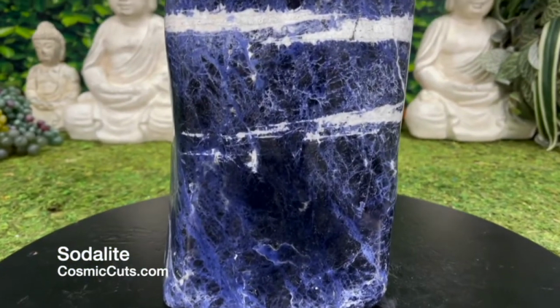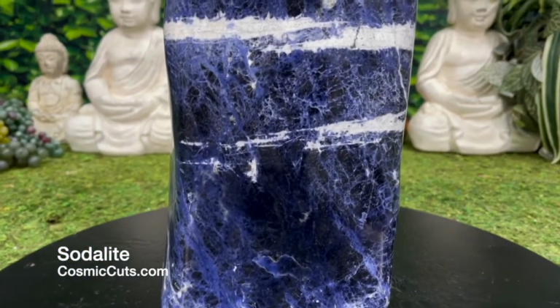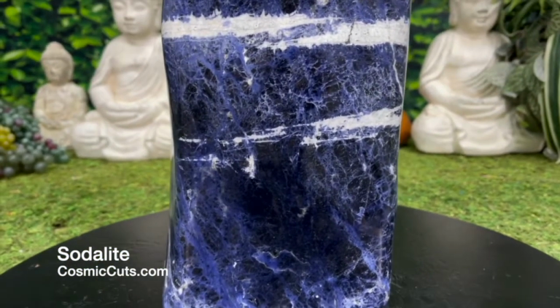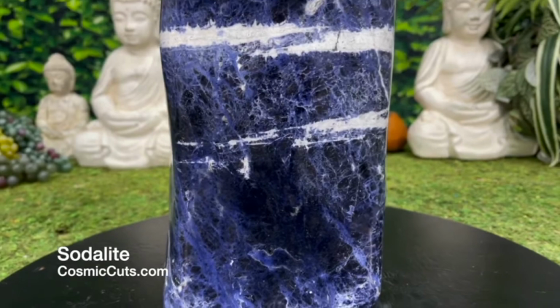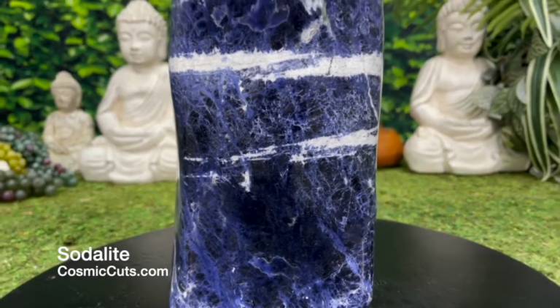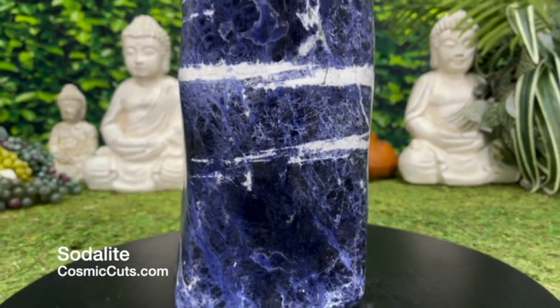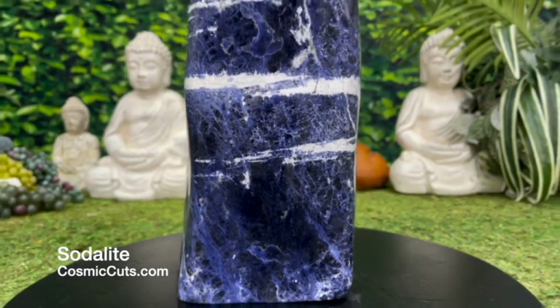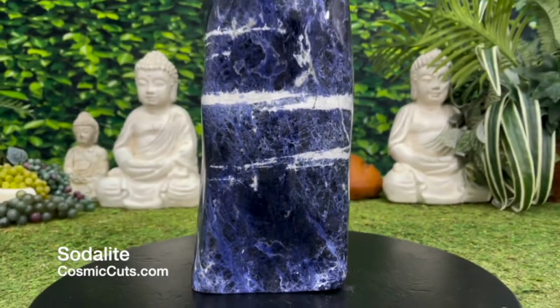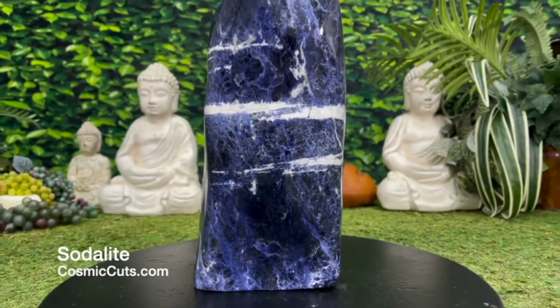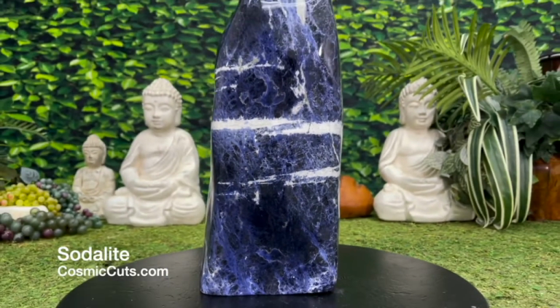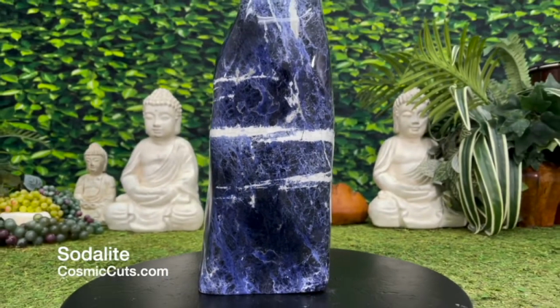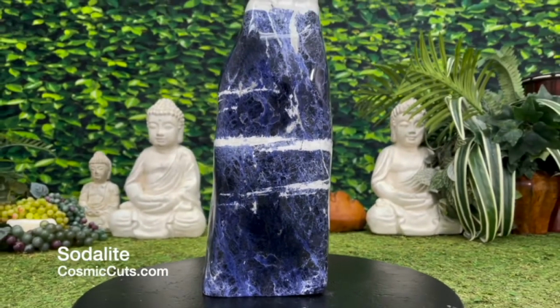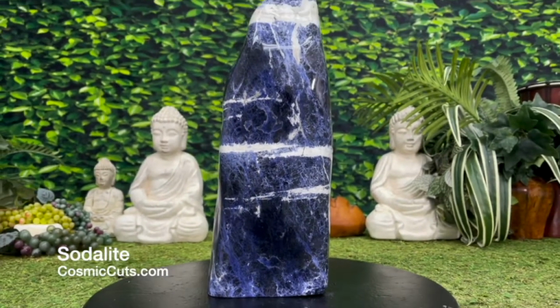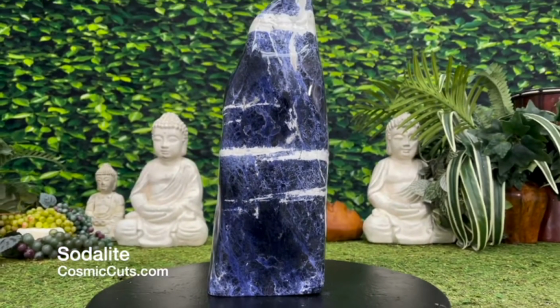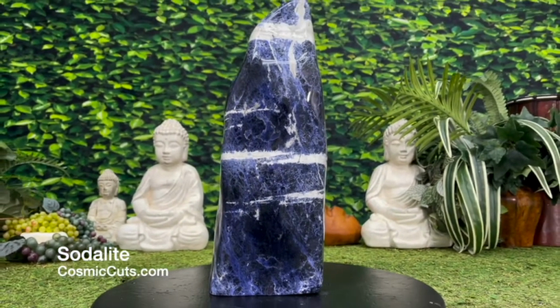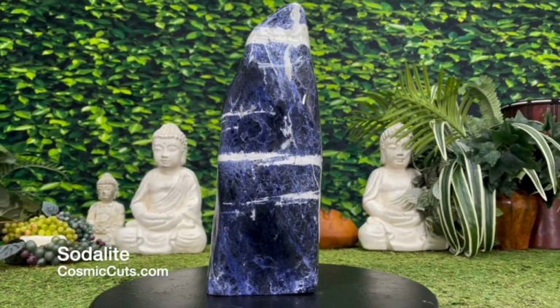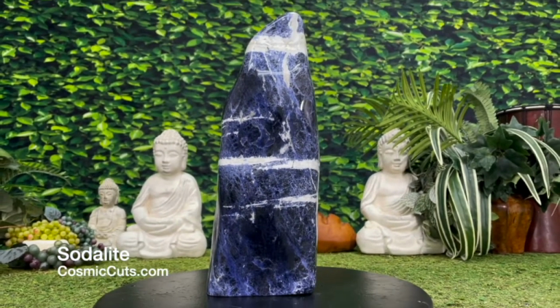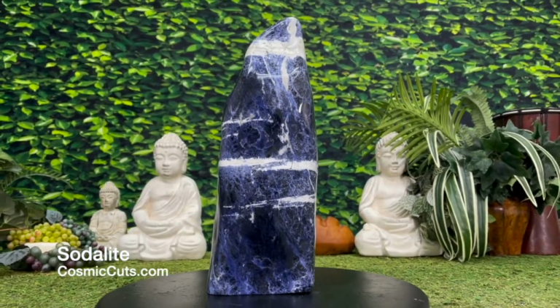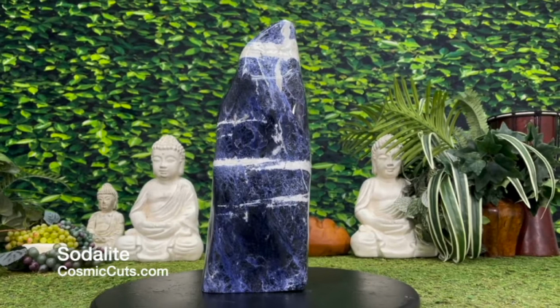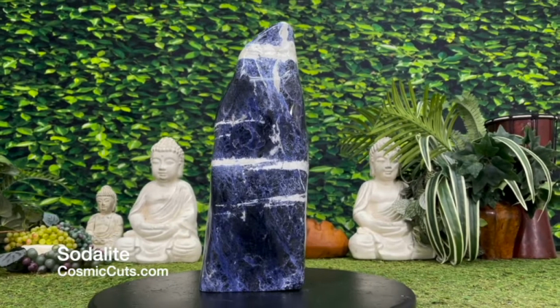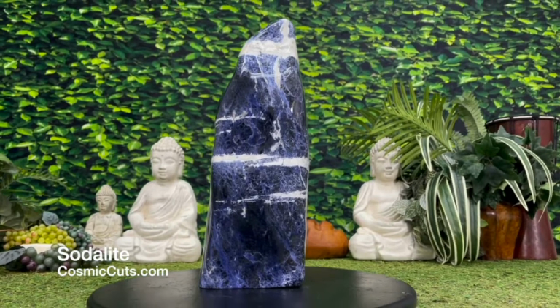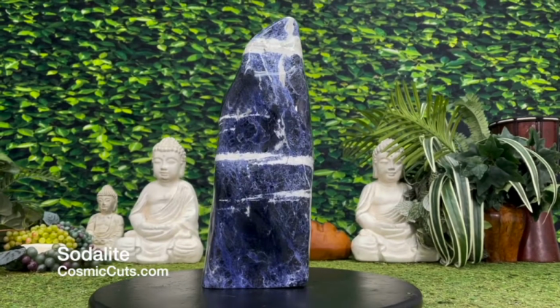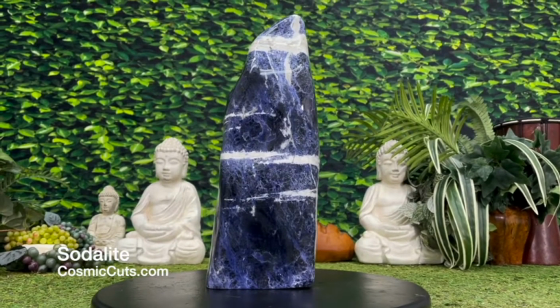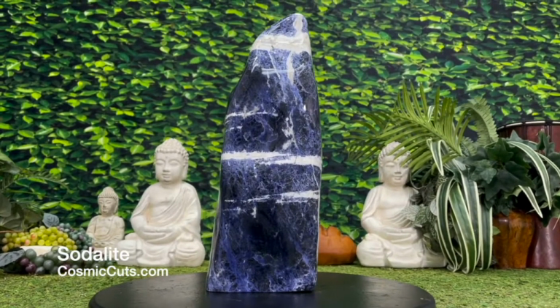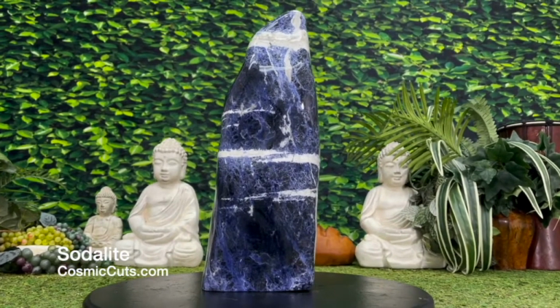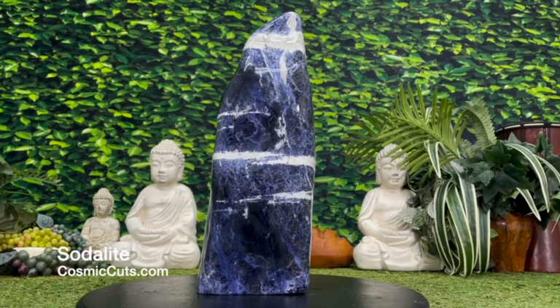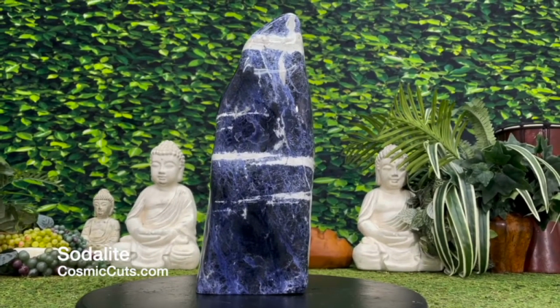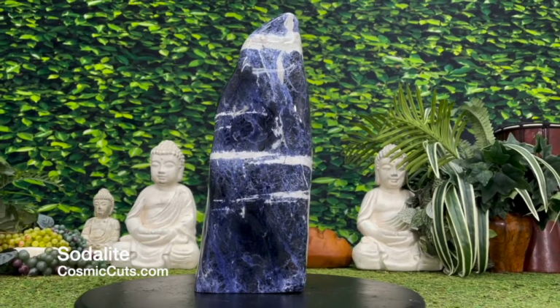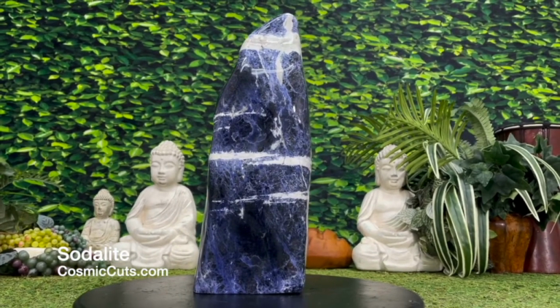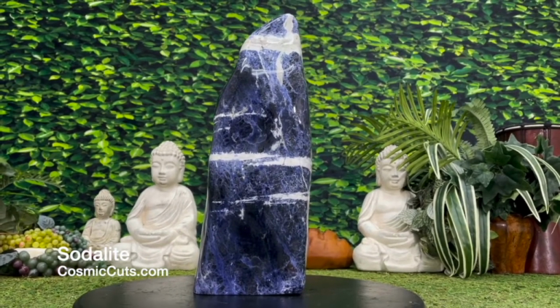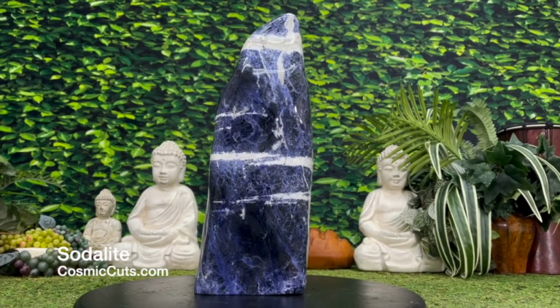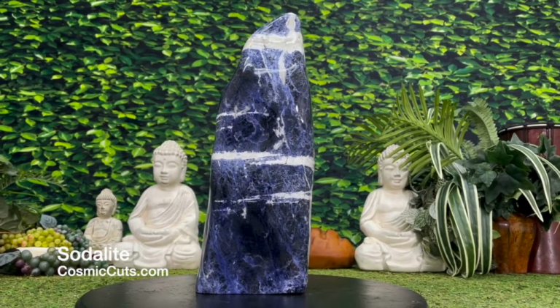Damn the torpedoes! This baby — this gorgeous masterpiece — could be yours at CosmicCuts.com.